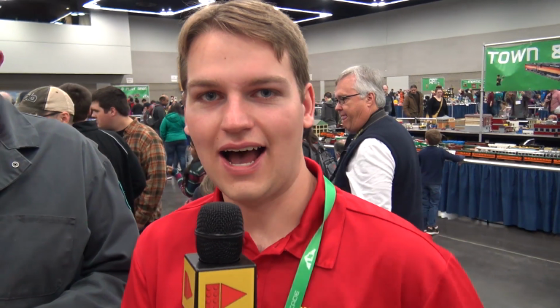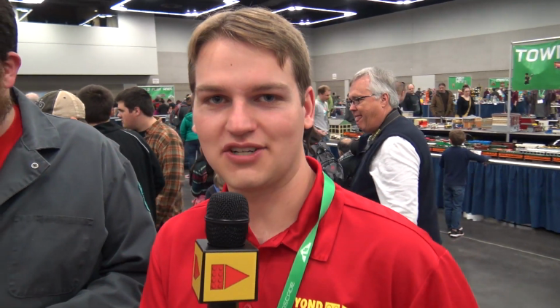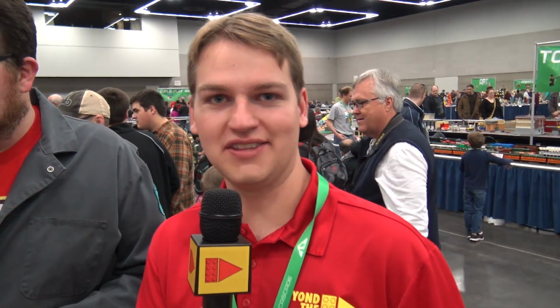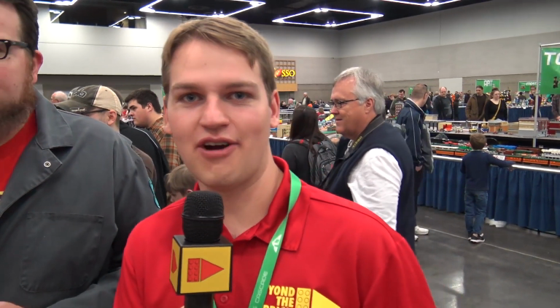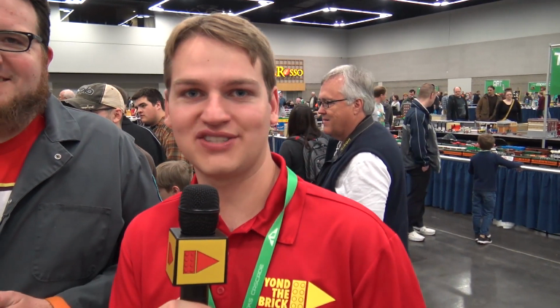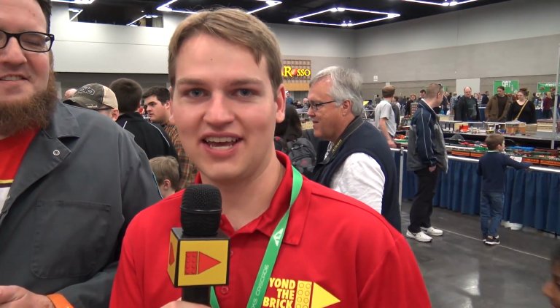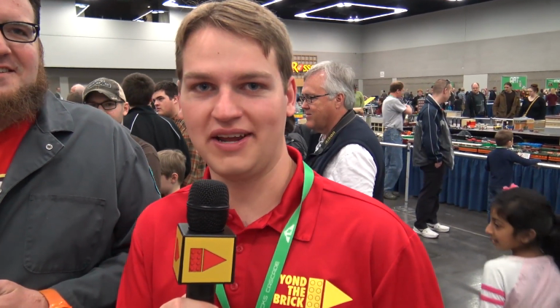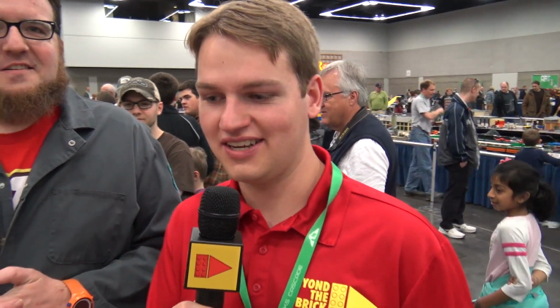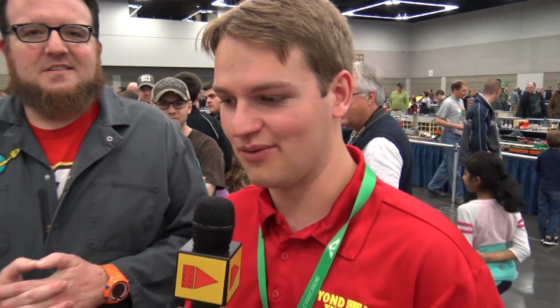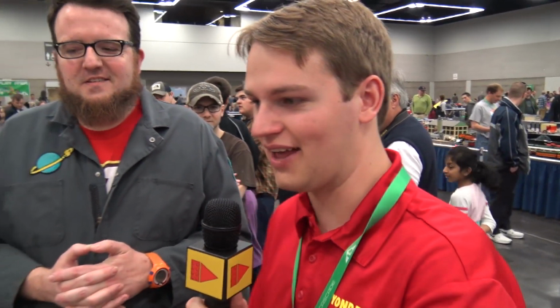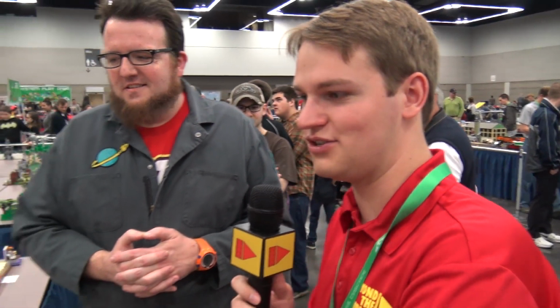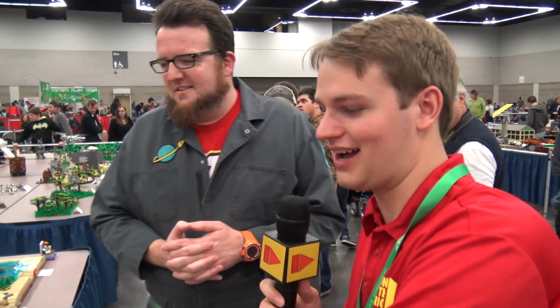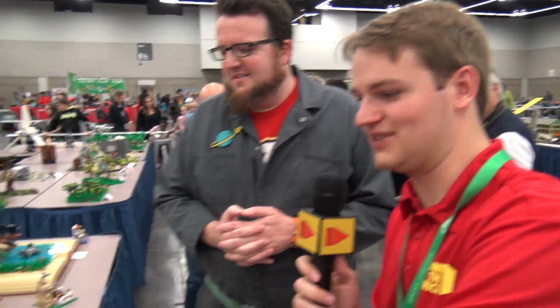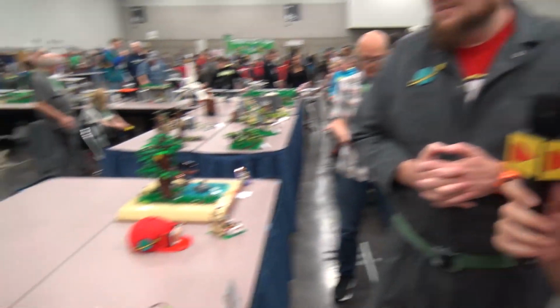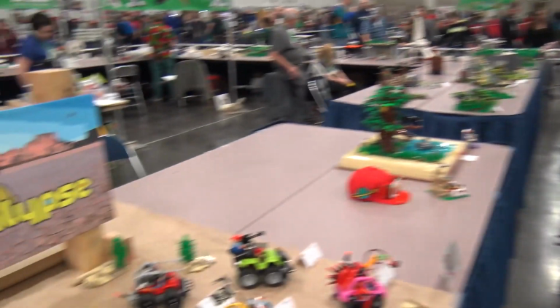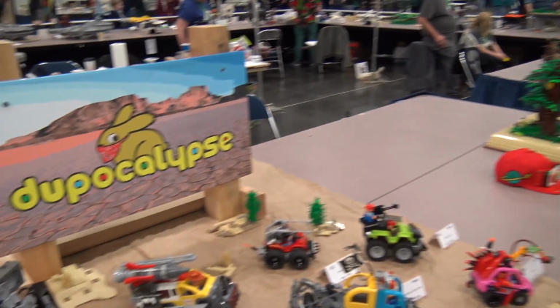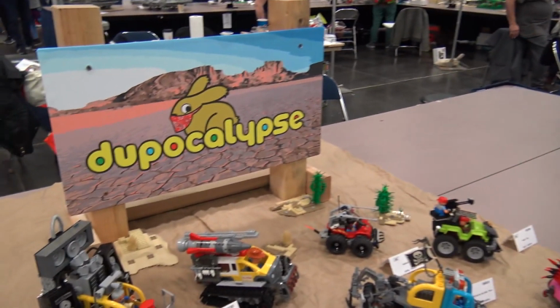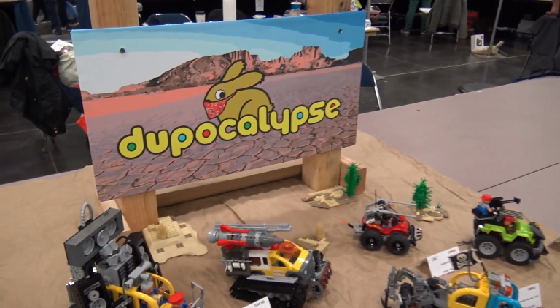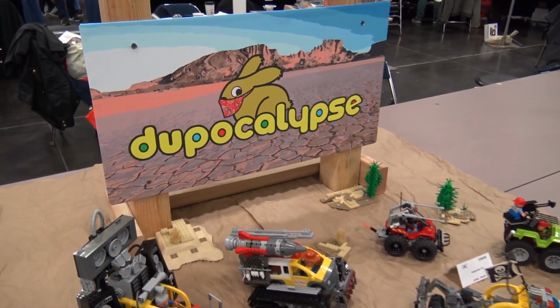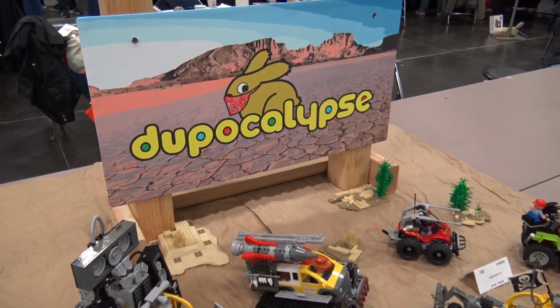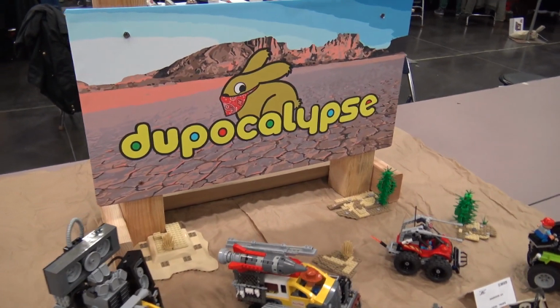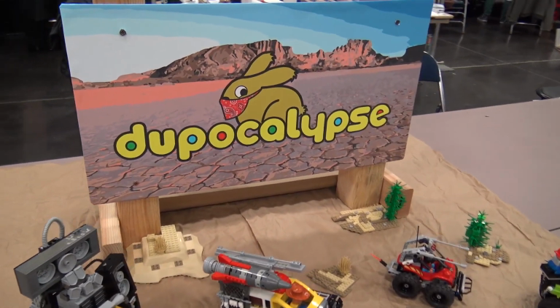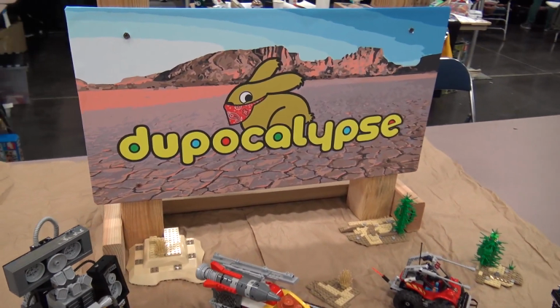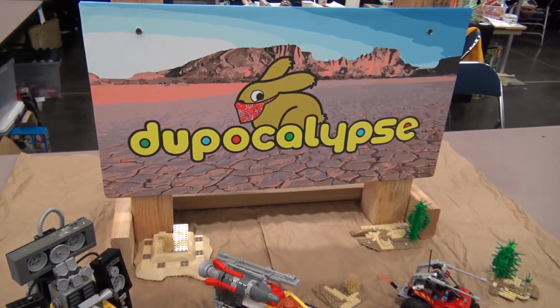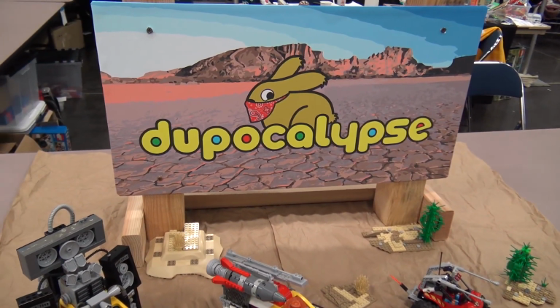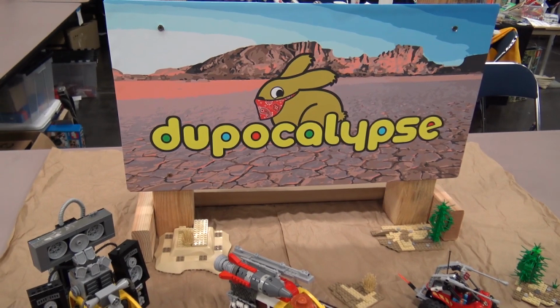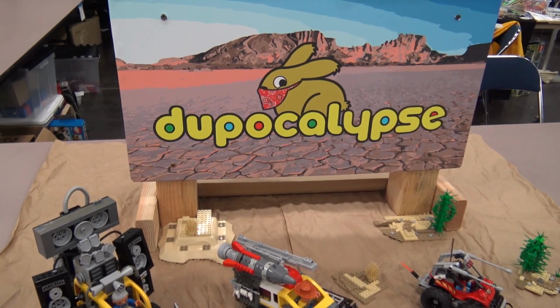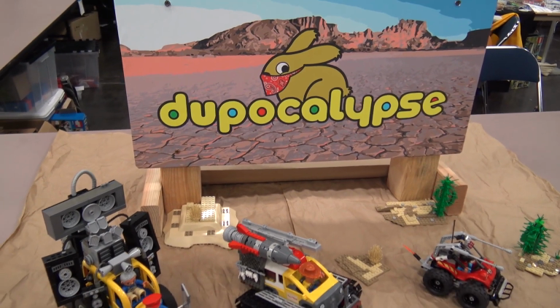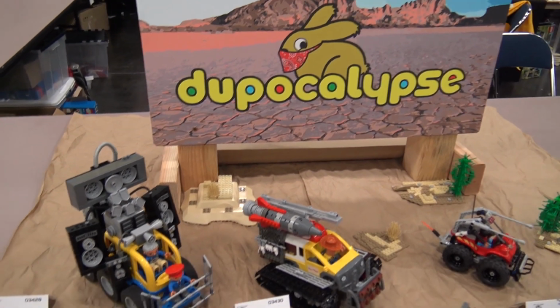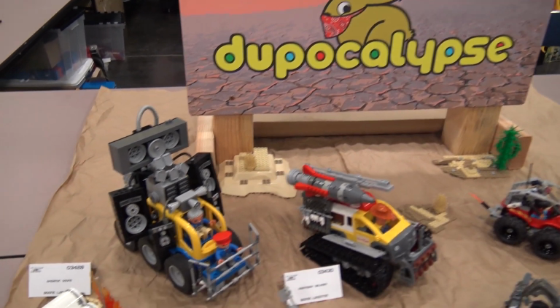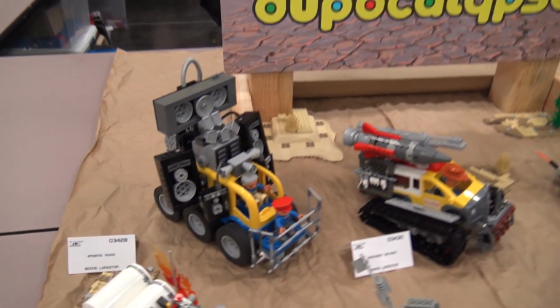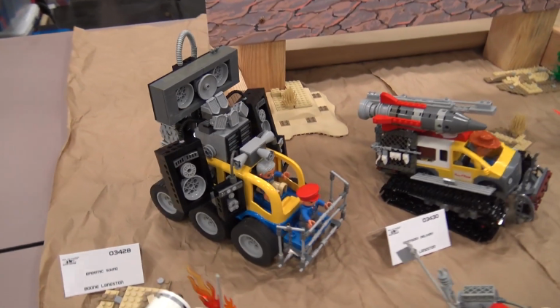I'm Joshua Hanlon here at Bricks Cascade 2018, and we've got the DuPocalypse layout here. This is a collaborative build with several builders. We're gonna start with Boone talking about his vehicles, and then we'll have each builder talk about what they added to the collaborative.